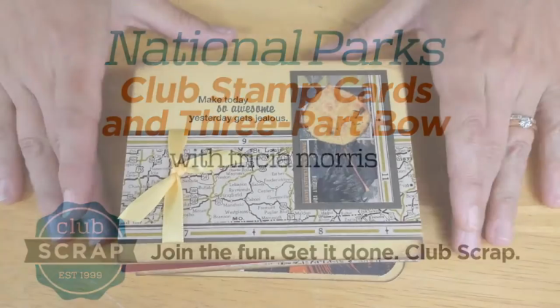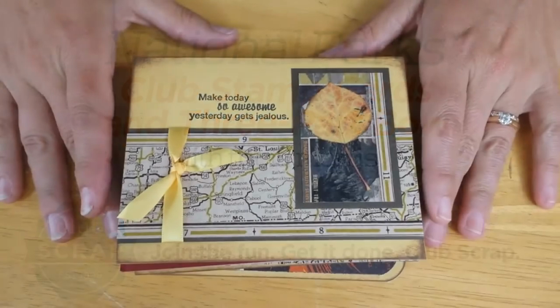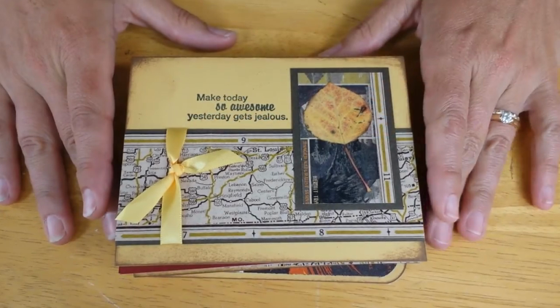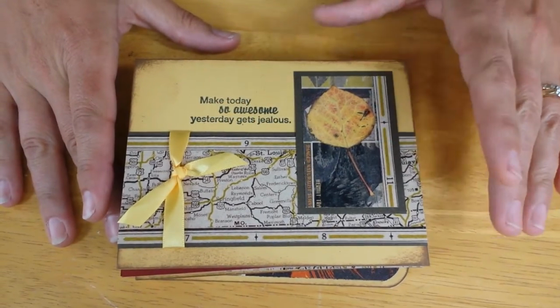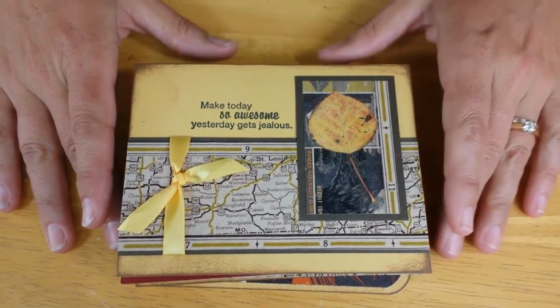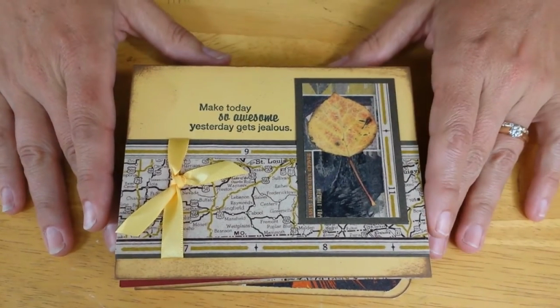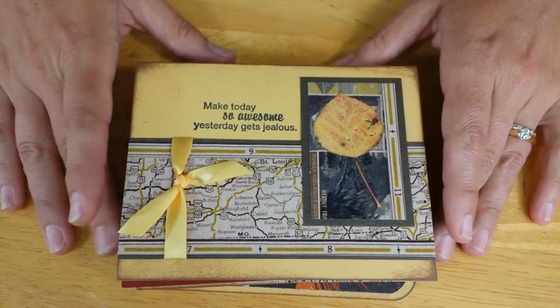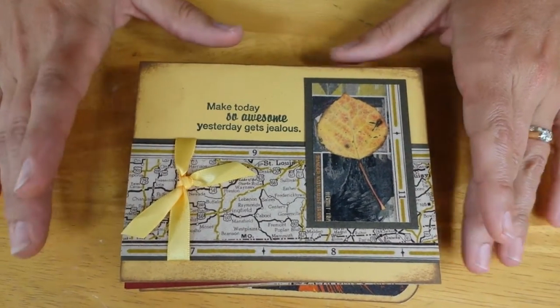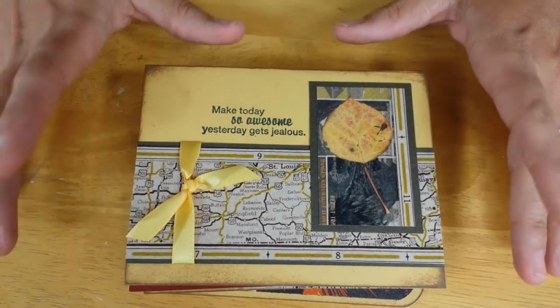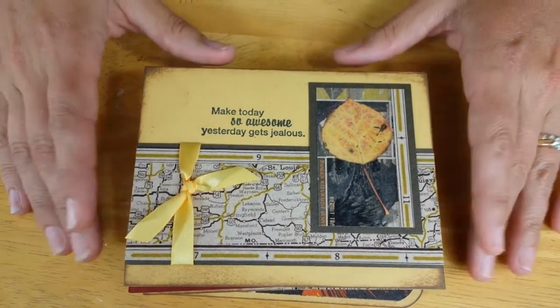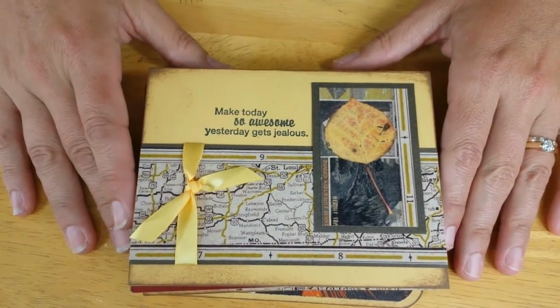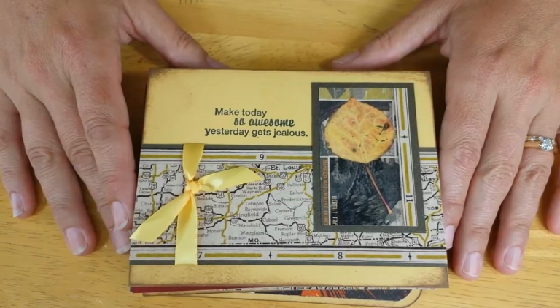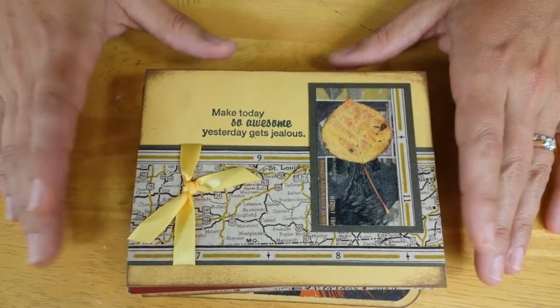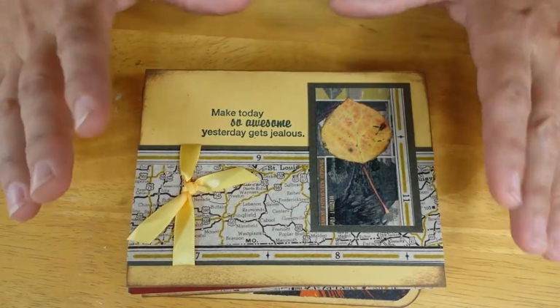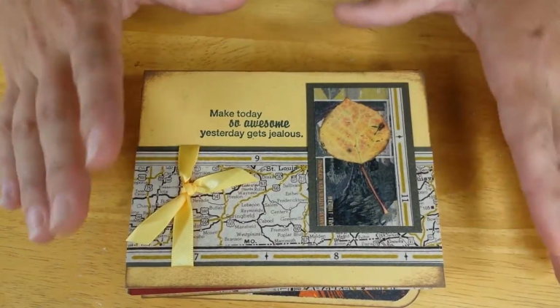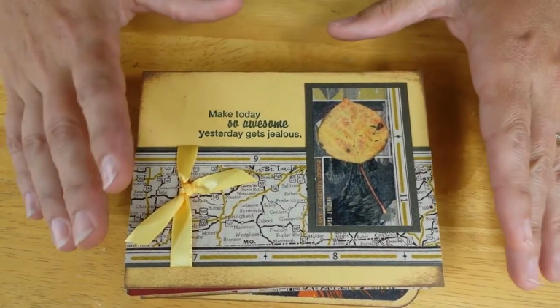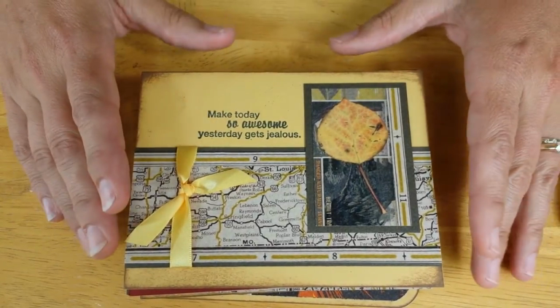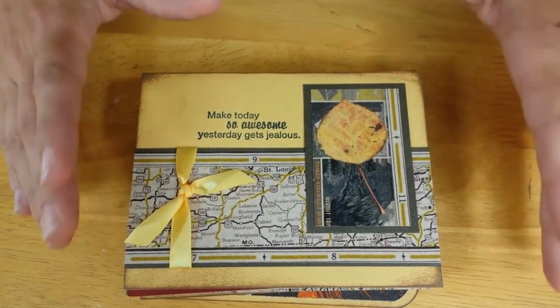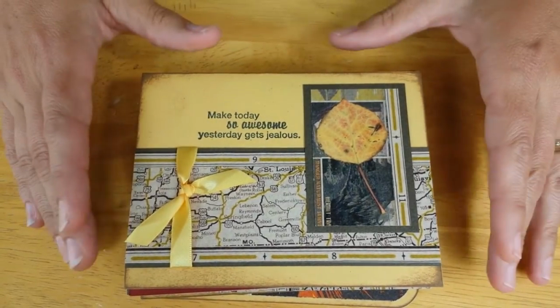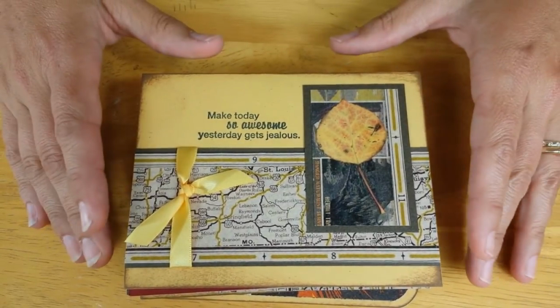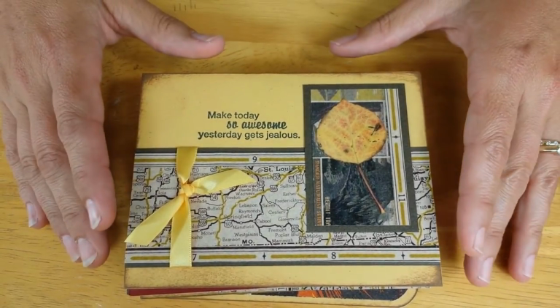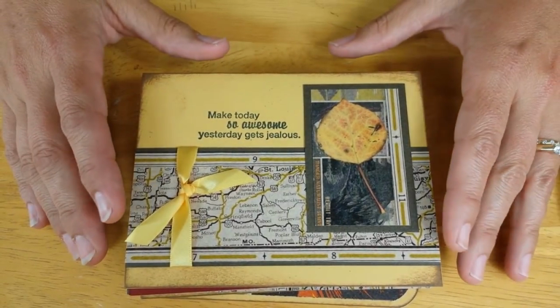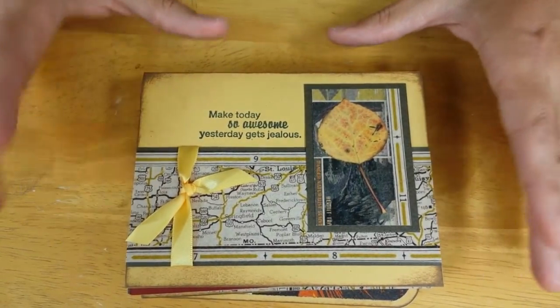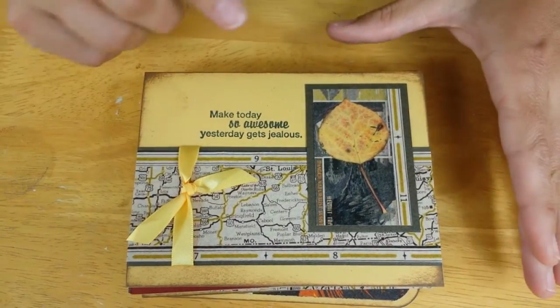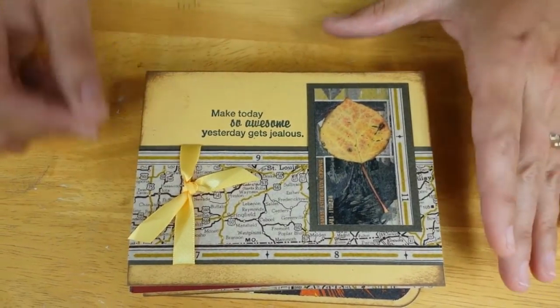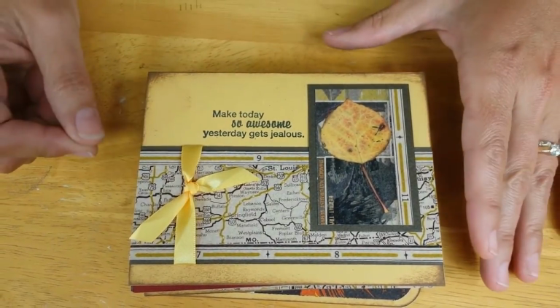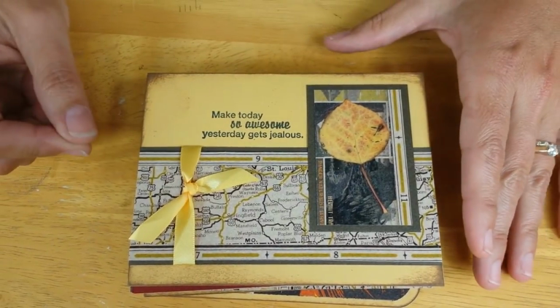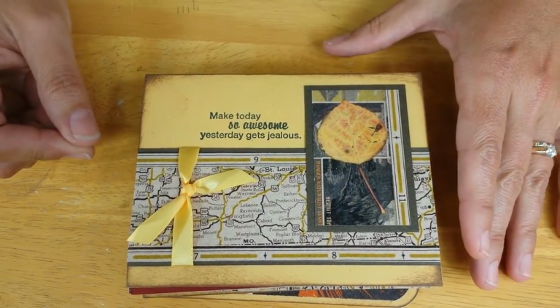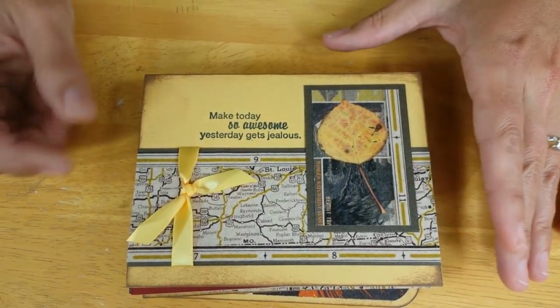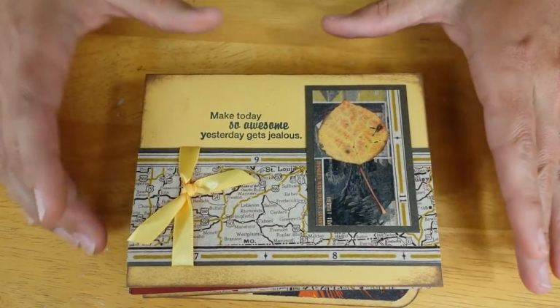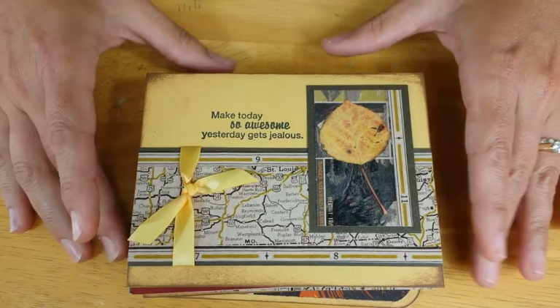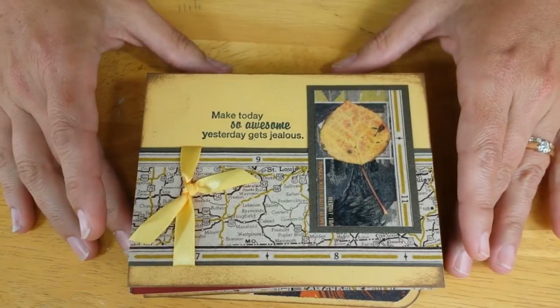Hey blog hoppers, this is Trisha and I'm excited to show you the club stamp cards I just finished up. At the end I'm going to show you a technique that maybe you don't know.